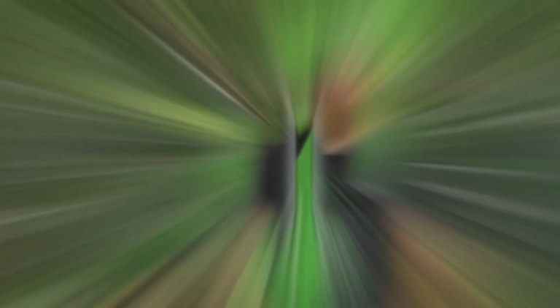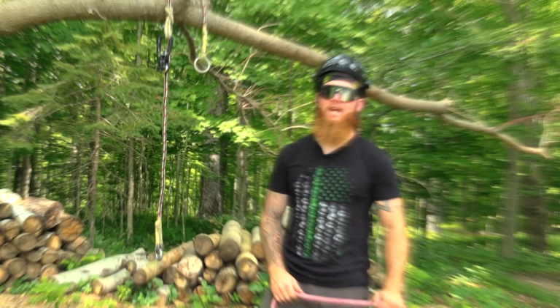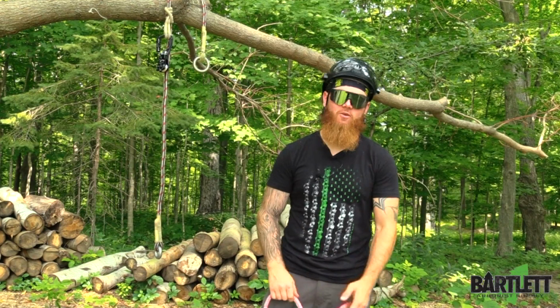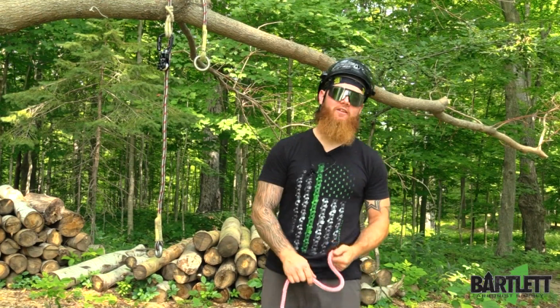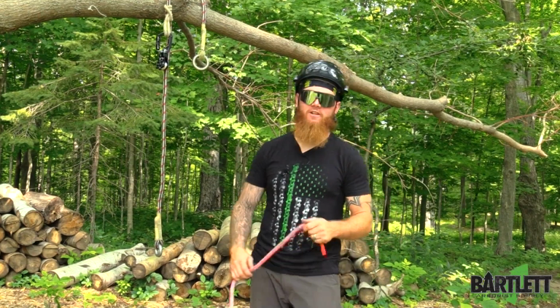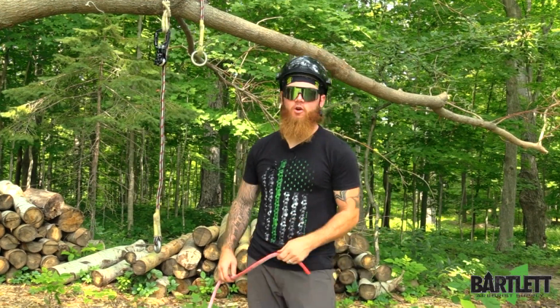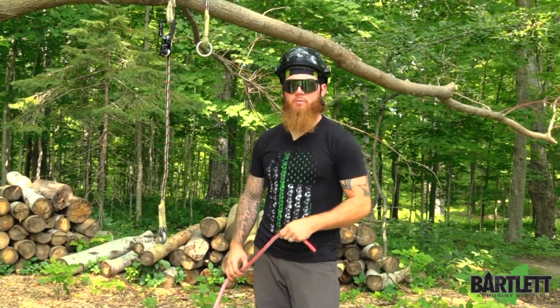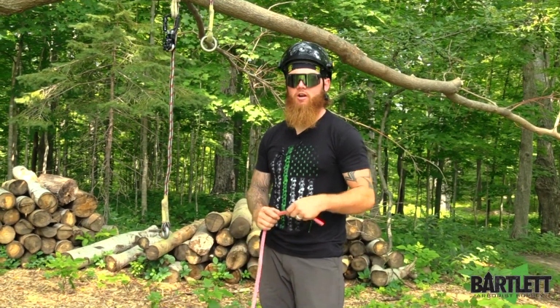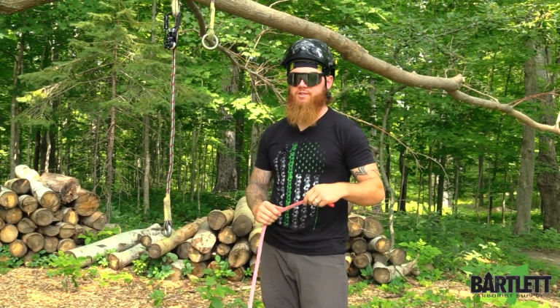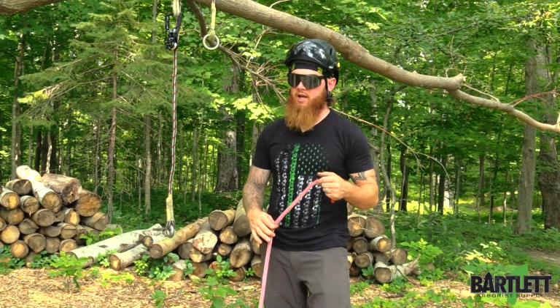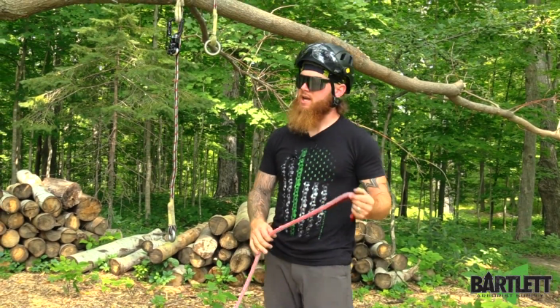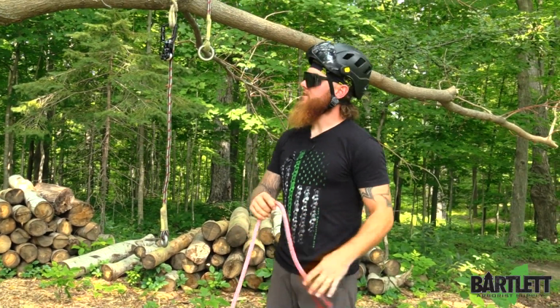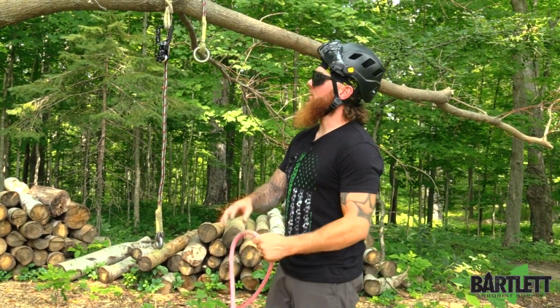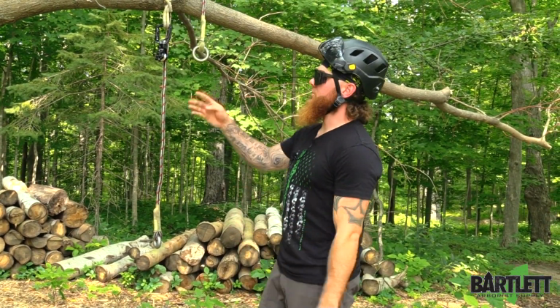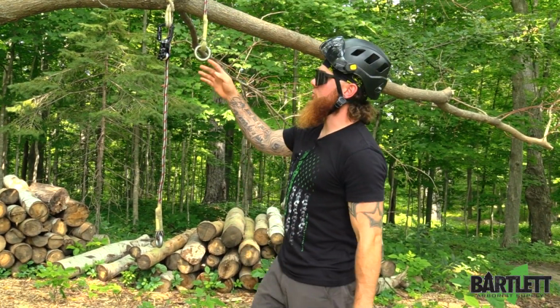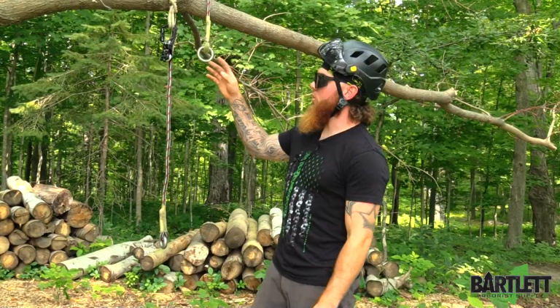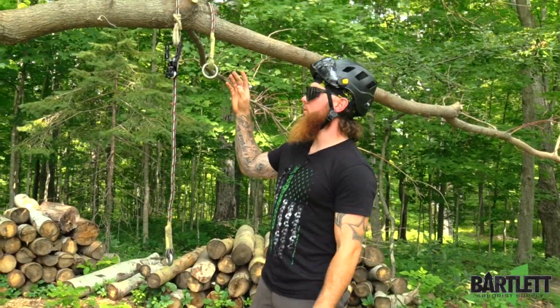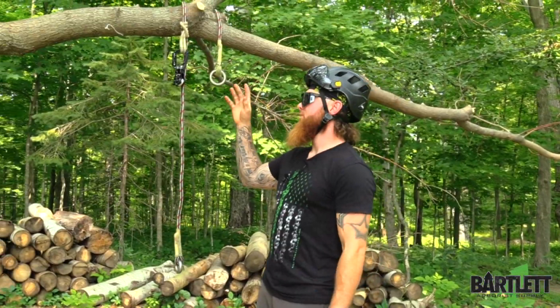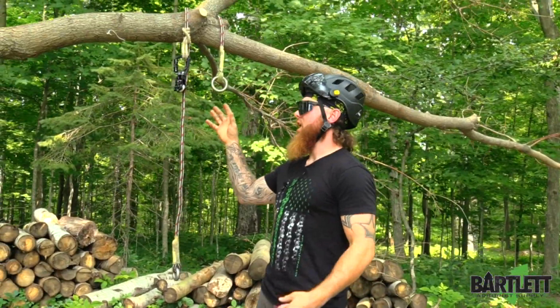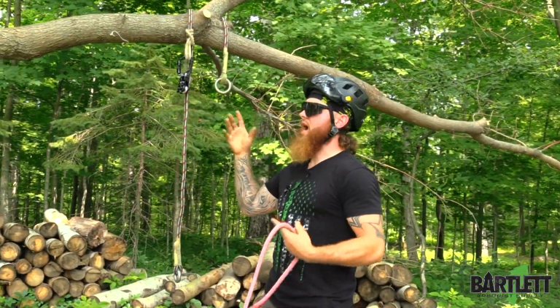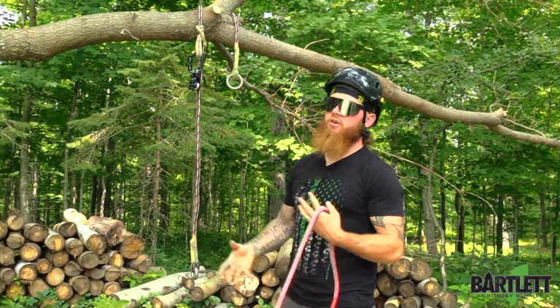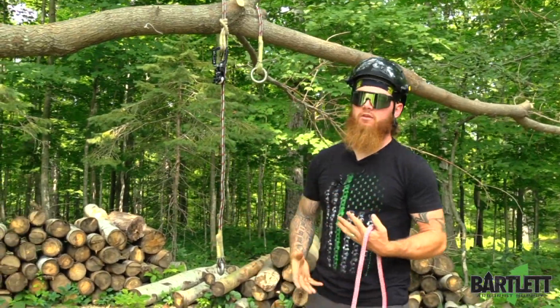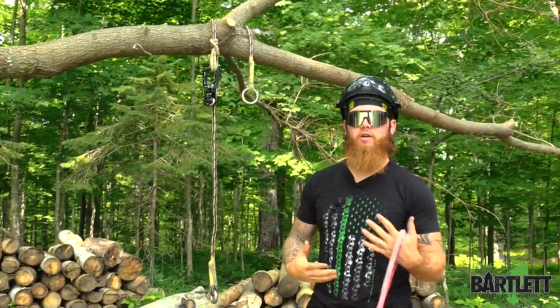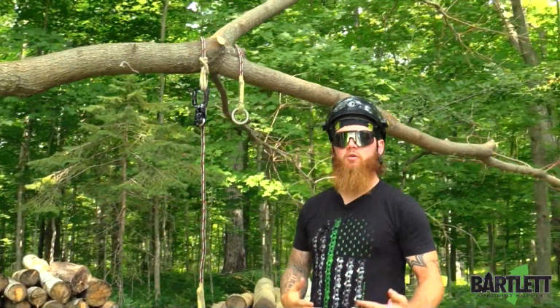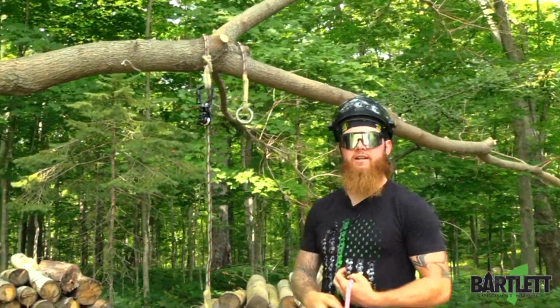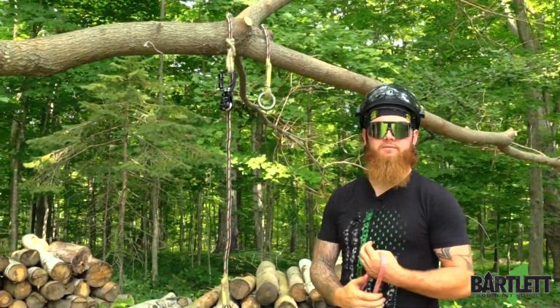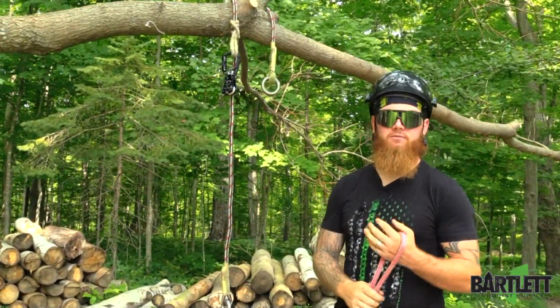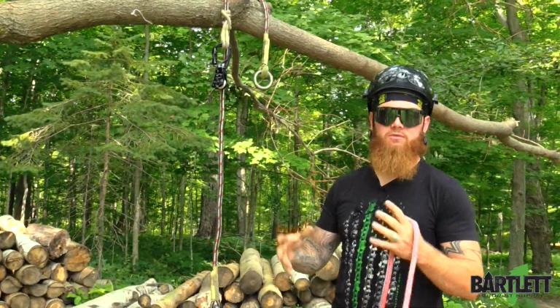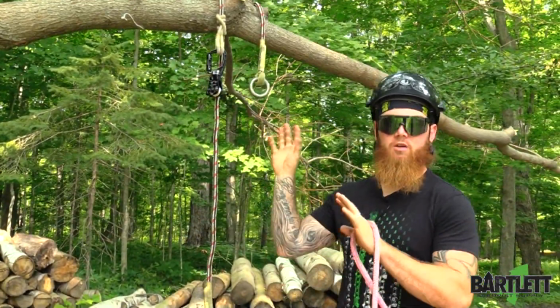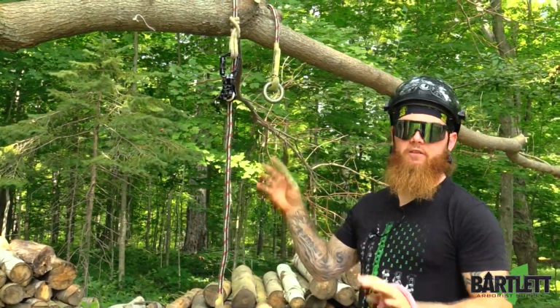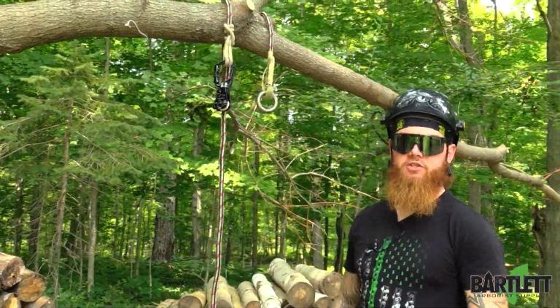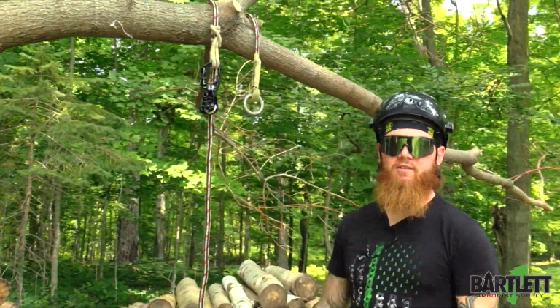Hey, what's going on everybody, this is Cody with Bartlett Arbor Supply. Today we're just going to show how to create a retrievable rigging friction saver.